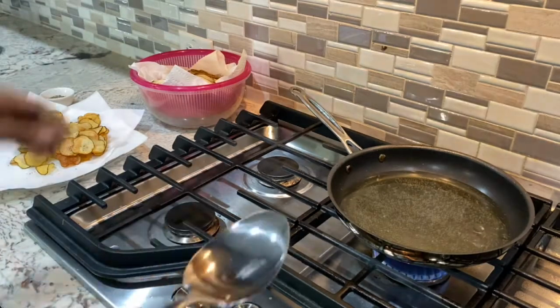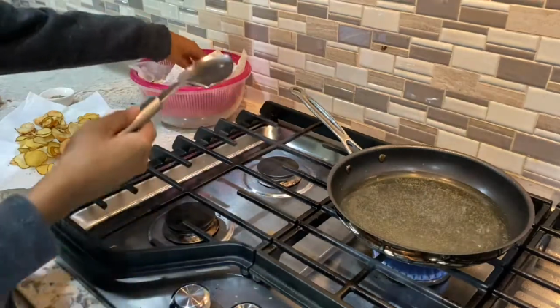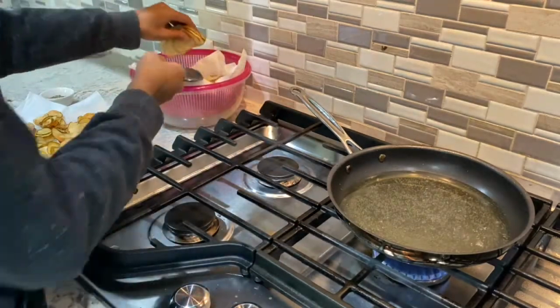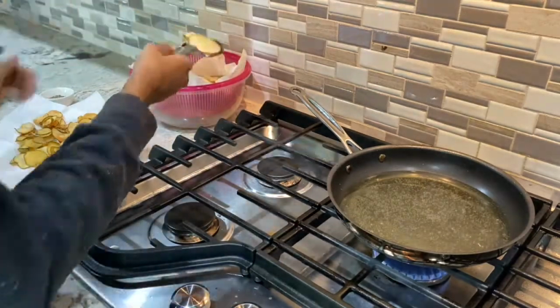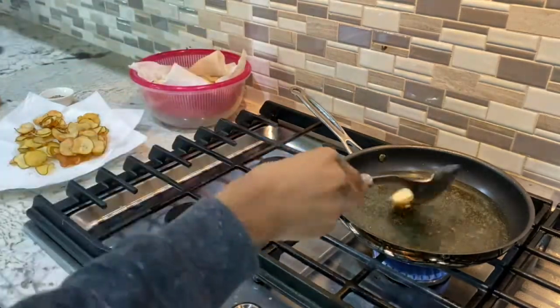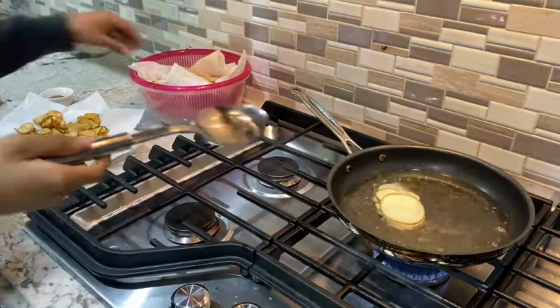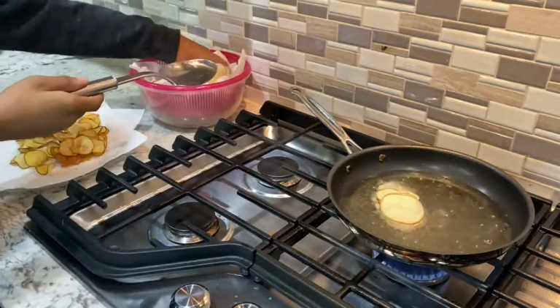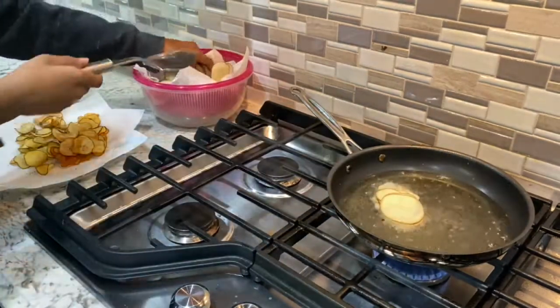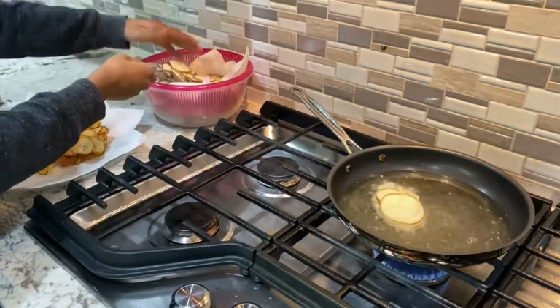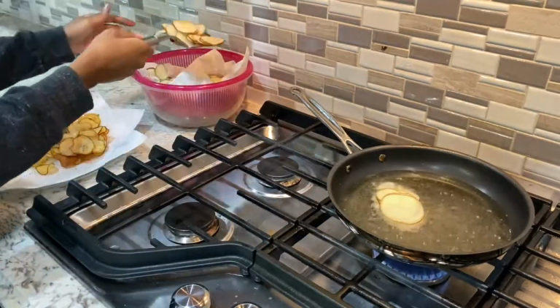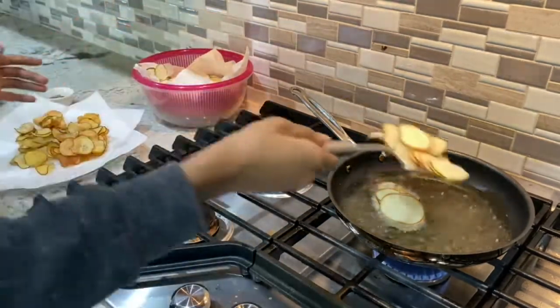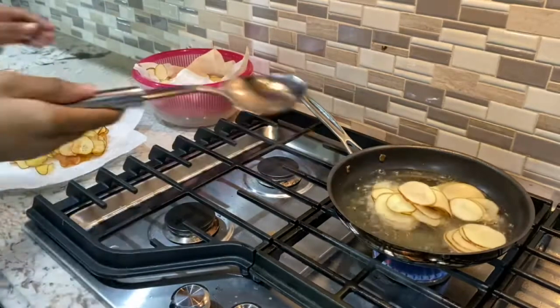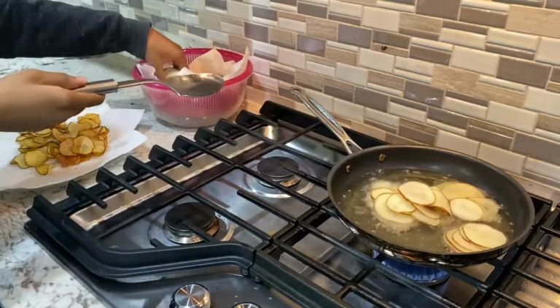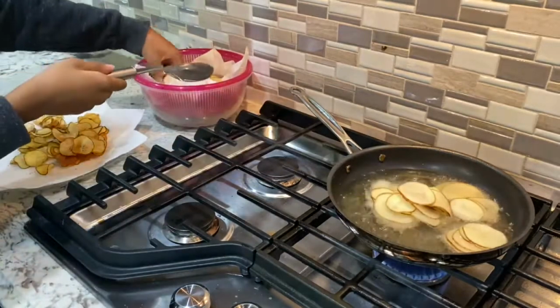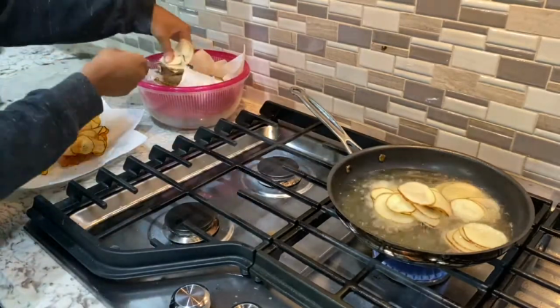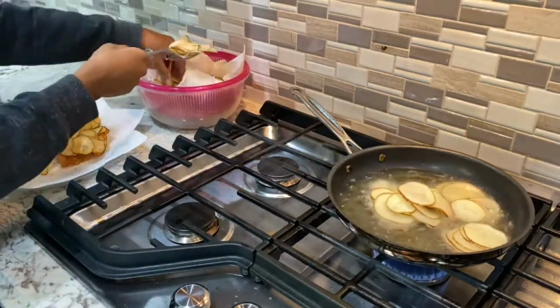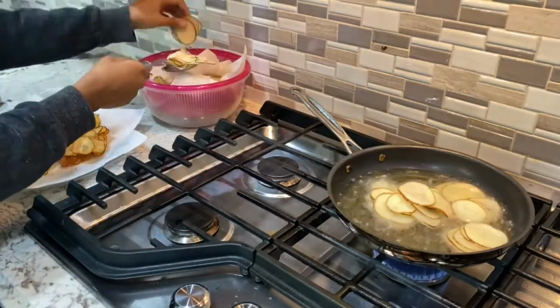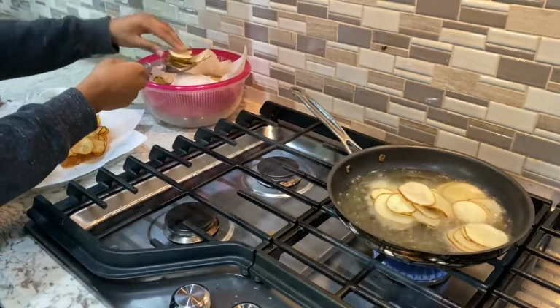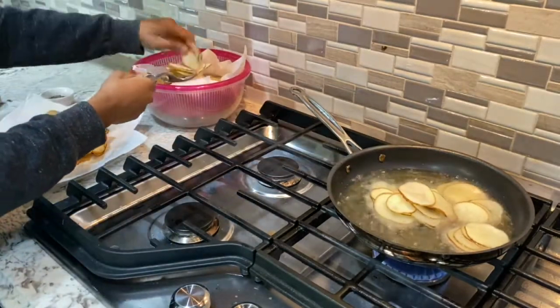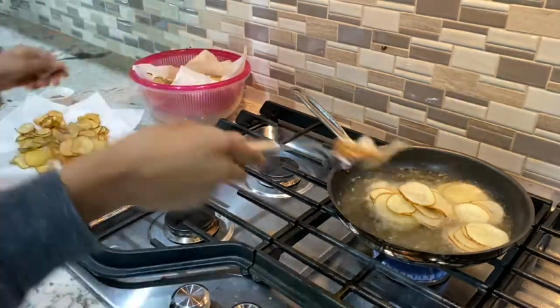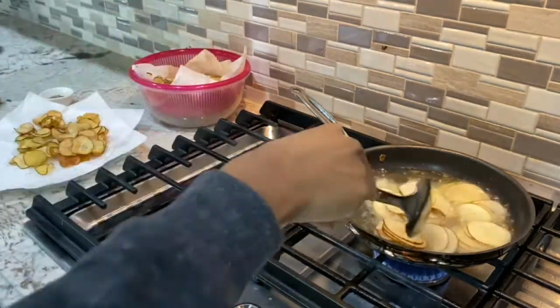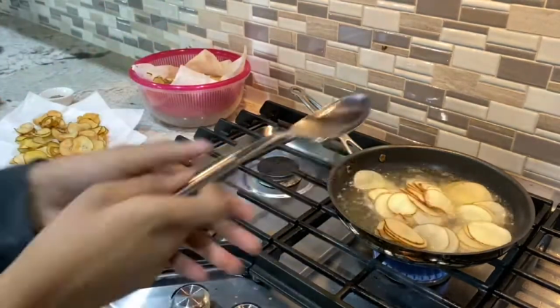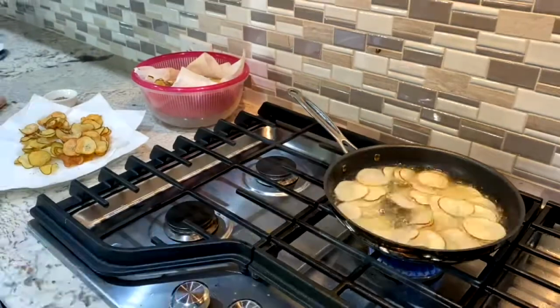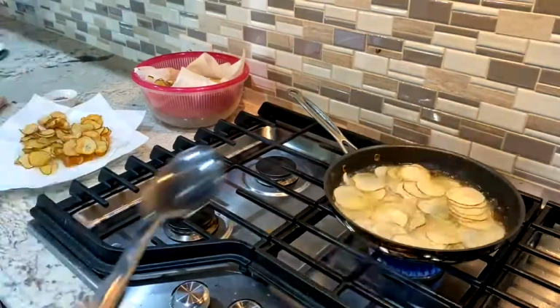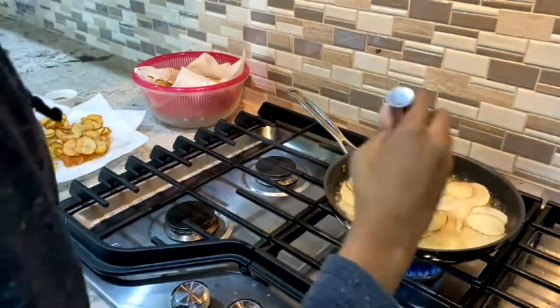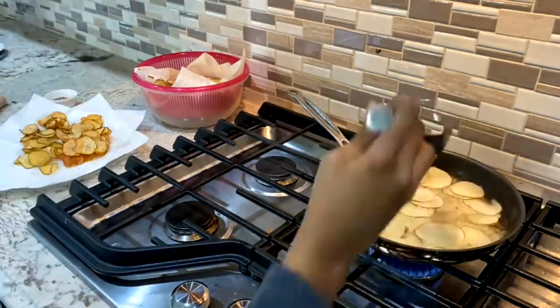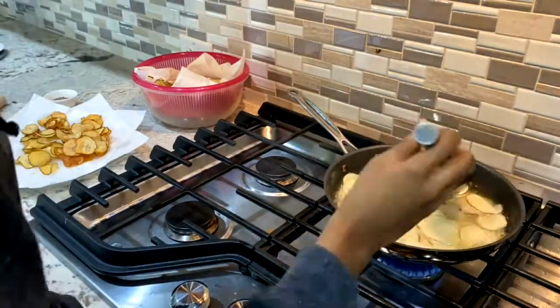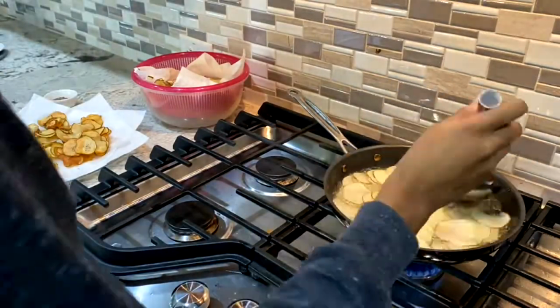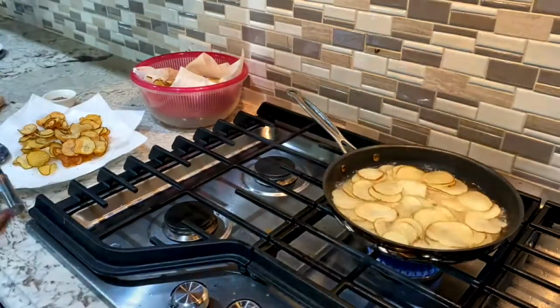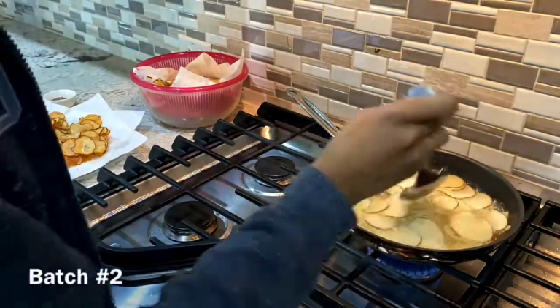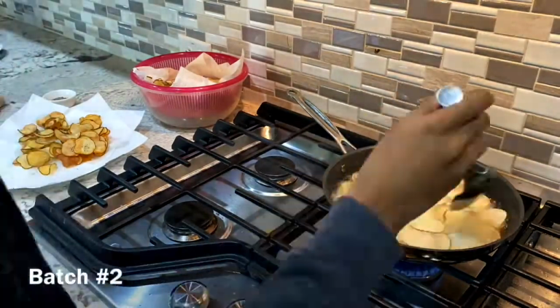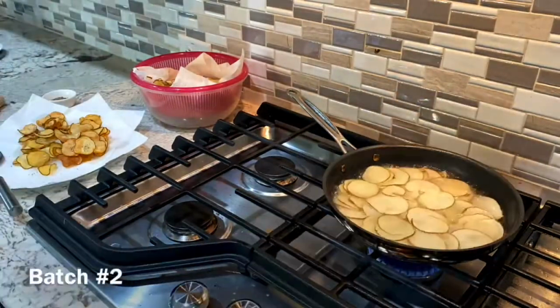Then I add the next batch, which always causes the oil to go a bit wild — I assume that's because the slices are still a bit damp. So make sure you put them in the pan using the spoon and avoid being near any splash. From there on, I pretty much do the same thing for the rest of the batches.